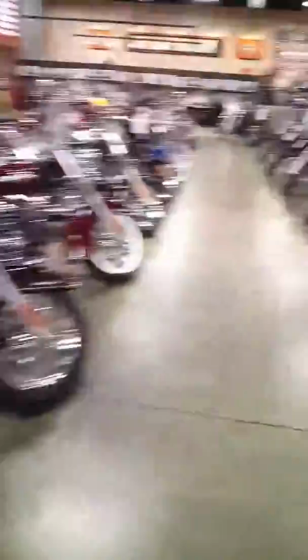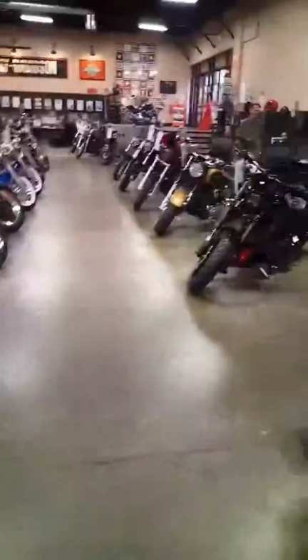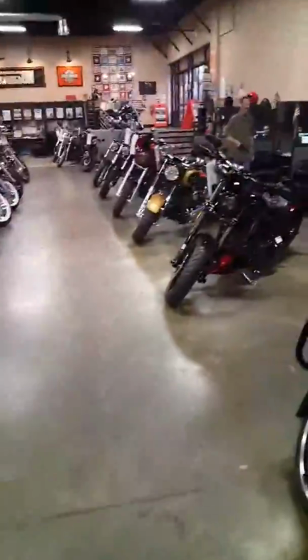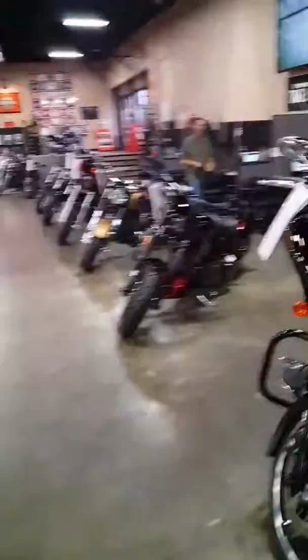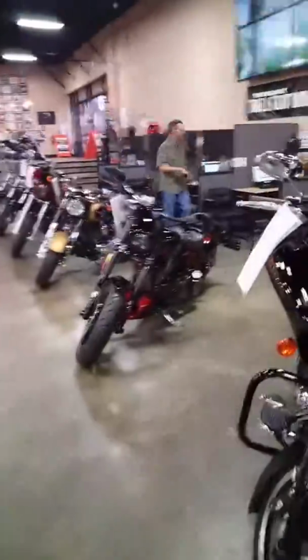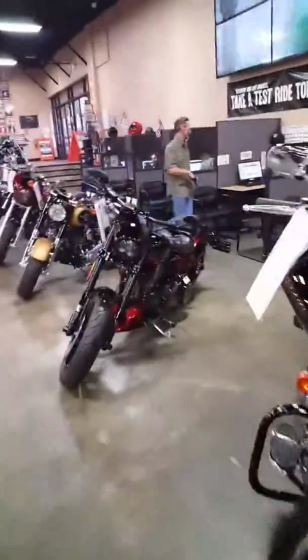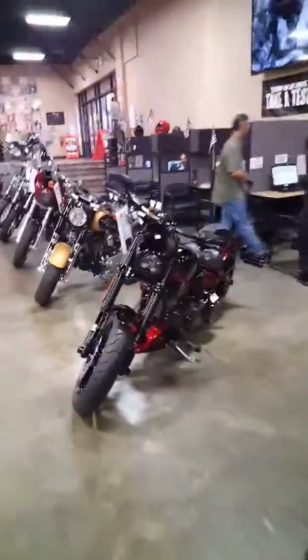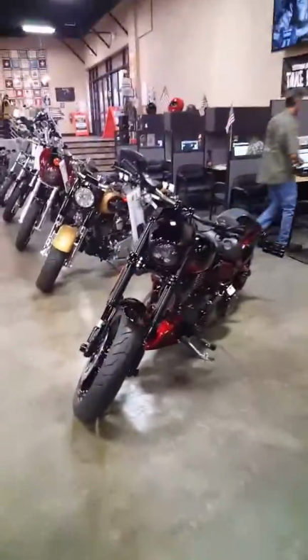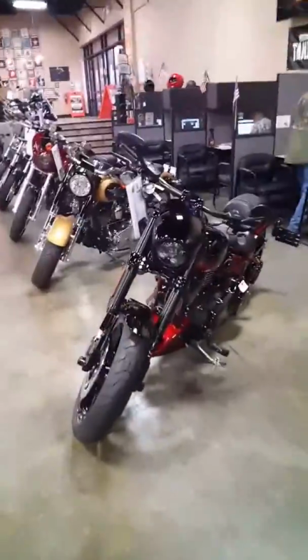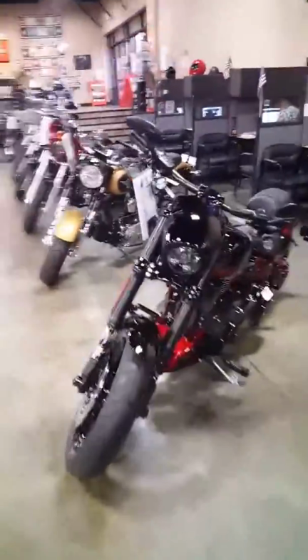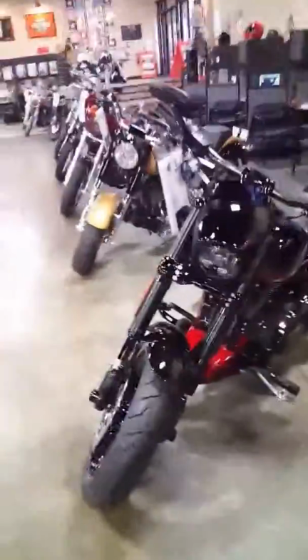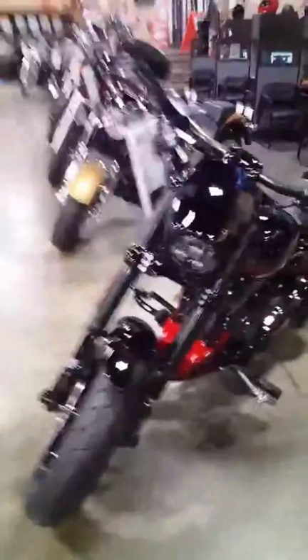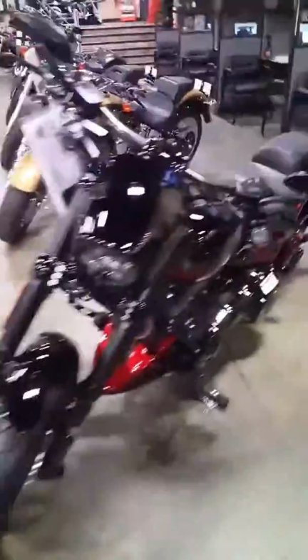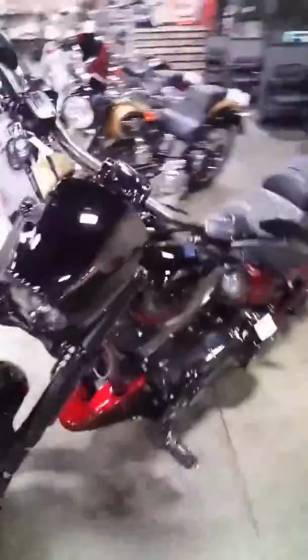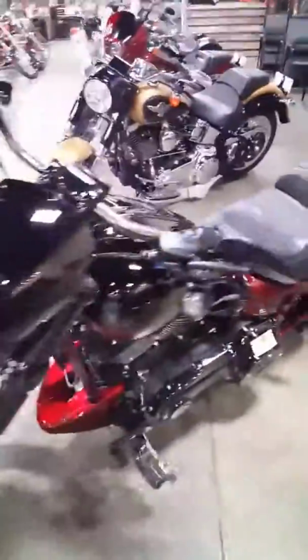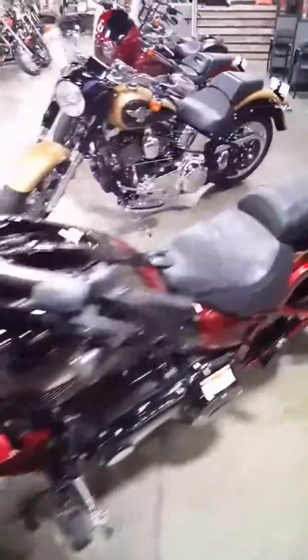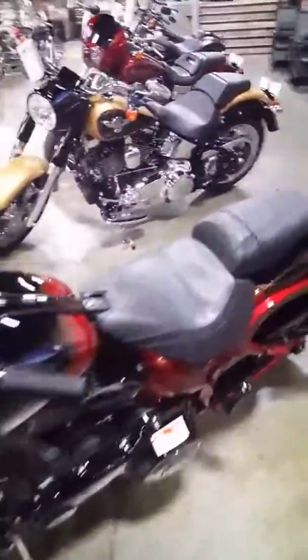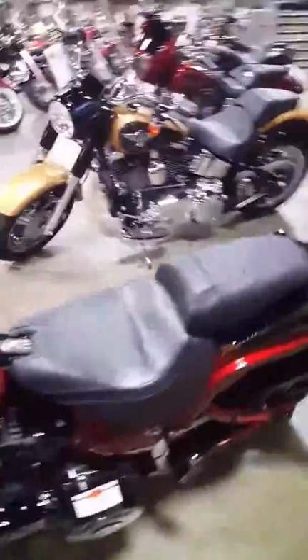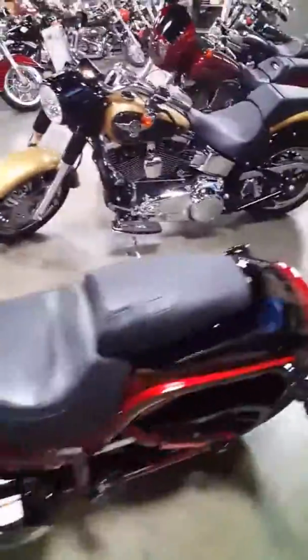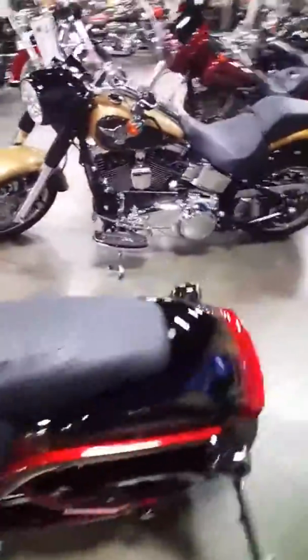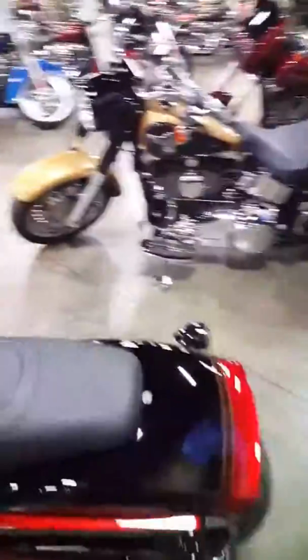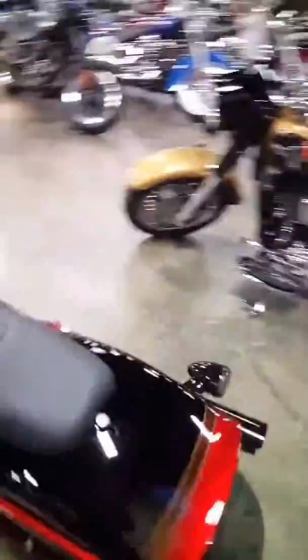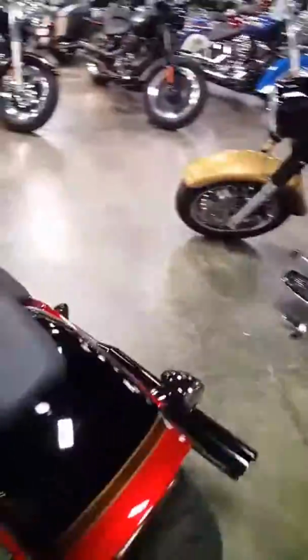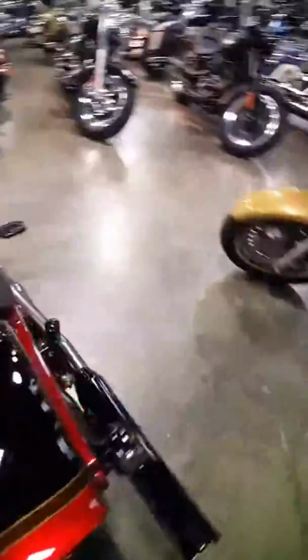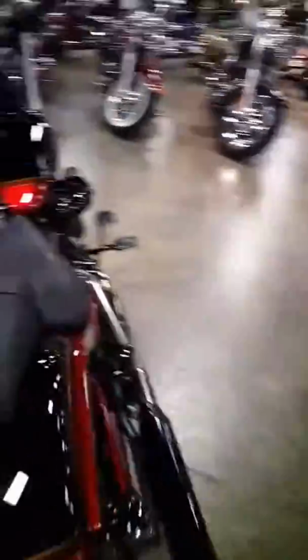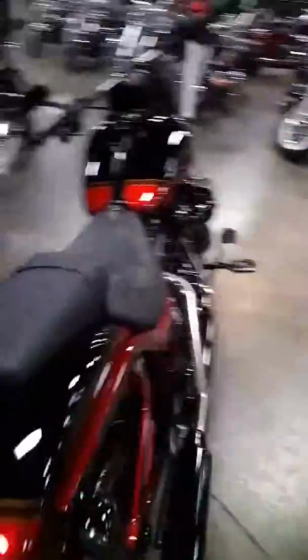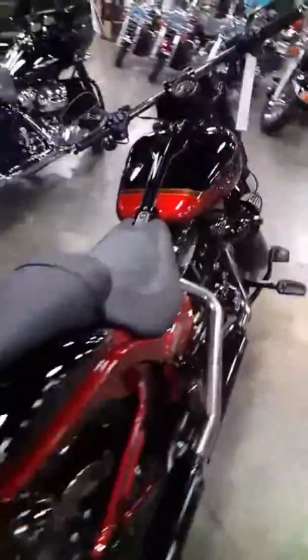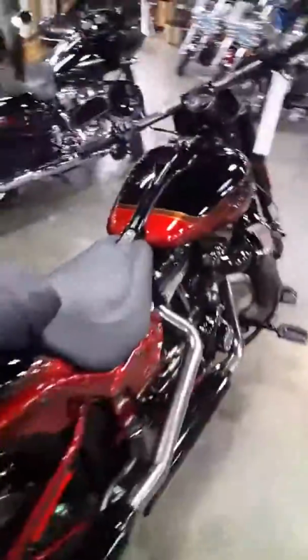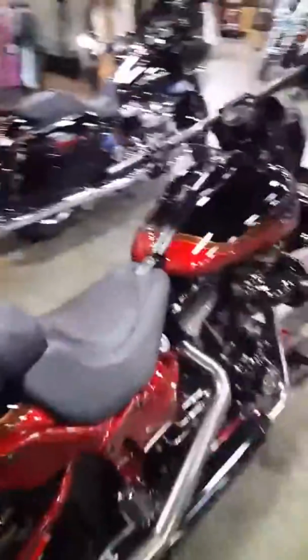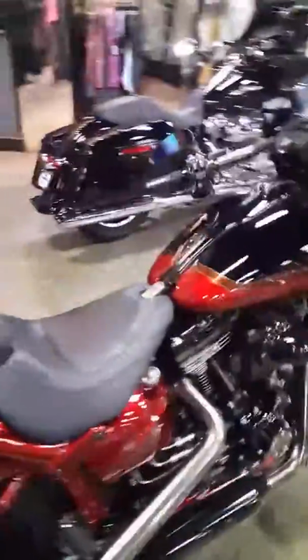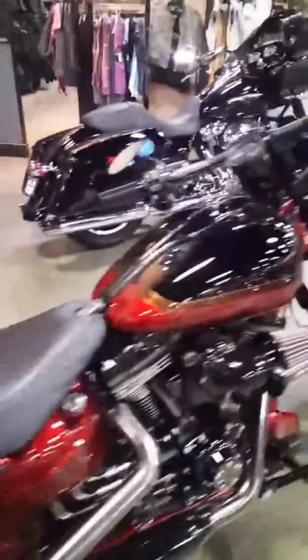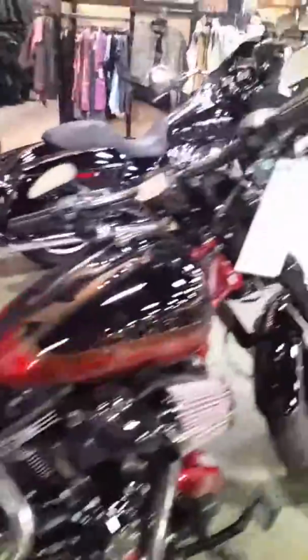We're going to go over here to the crème de la crème of the Softail world — the CVO Breakout. If you want an aggressive stance, big motor, all custom paint from the factory. Woo! That's a good-looking bike.